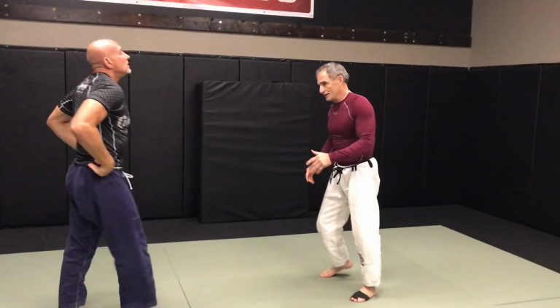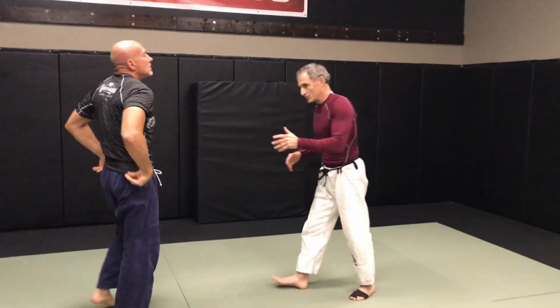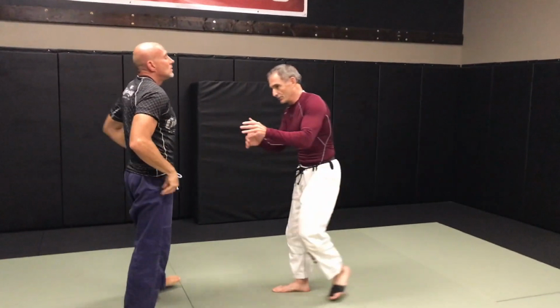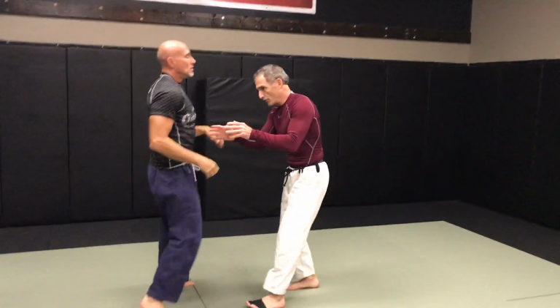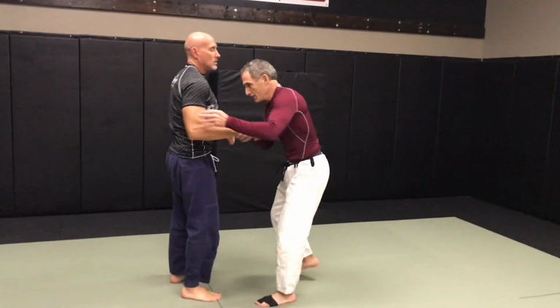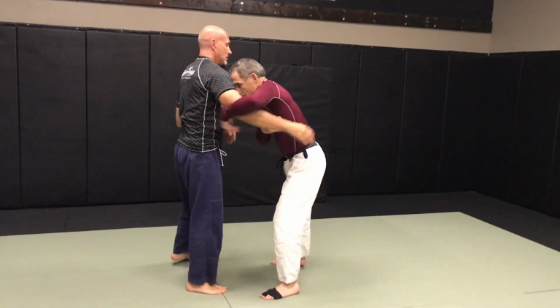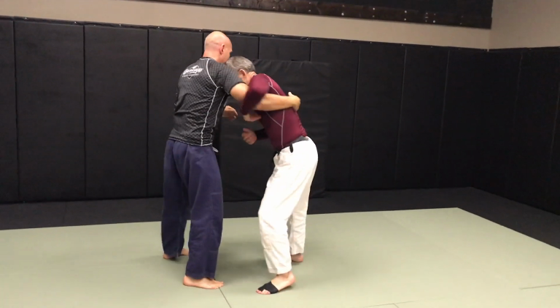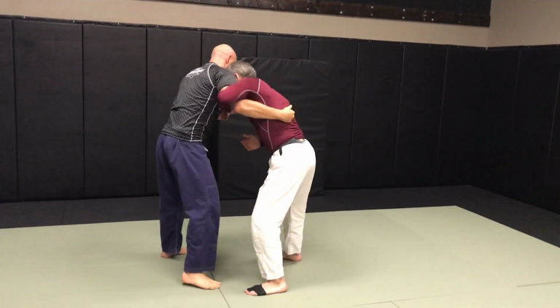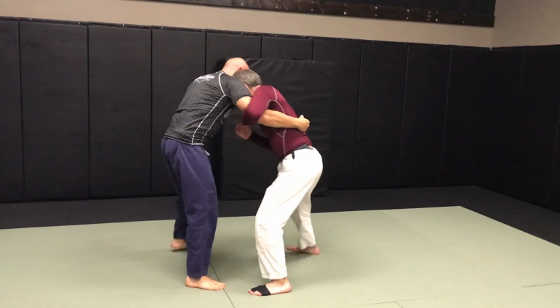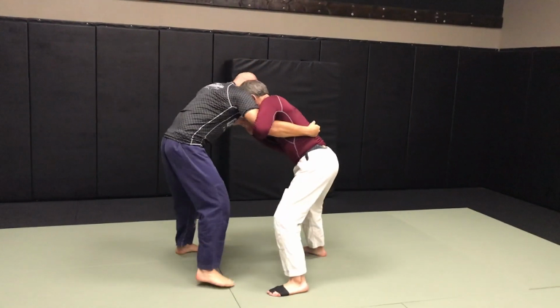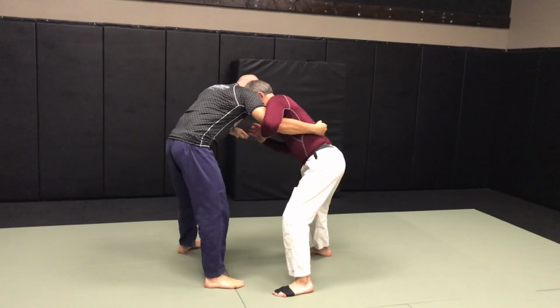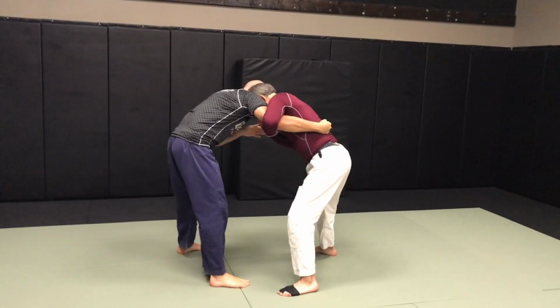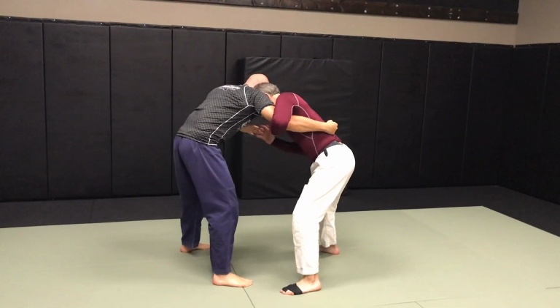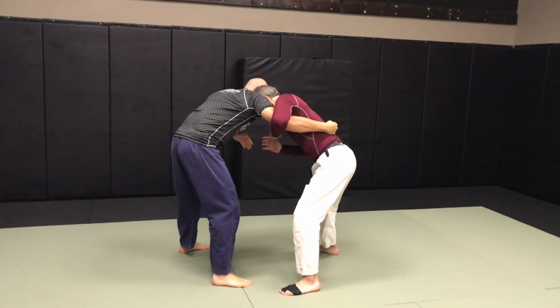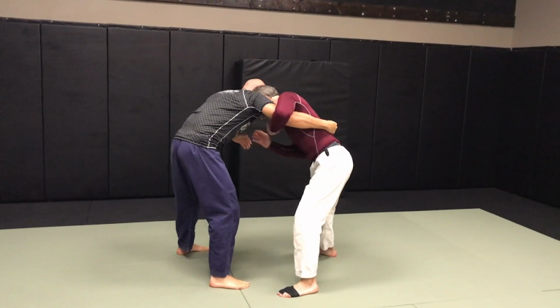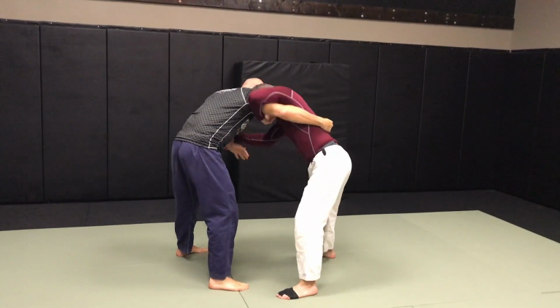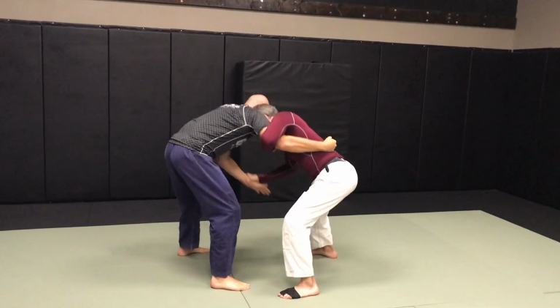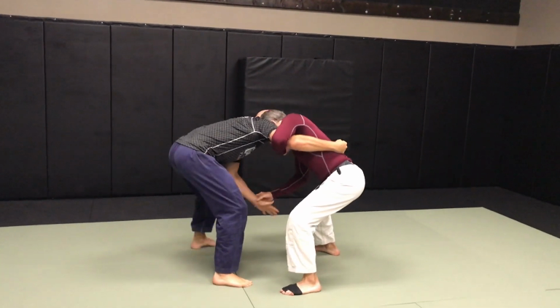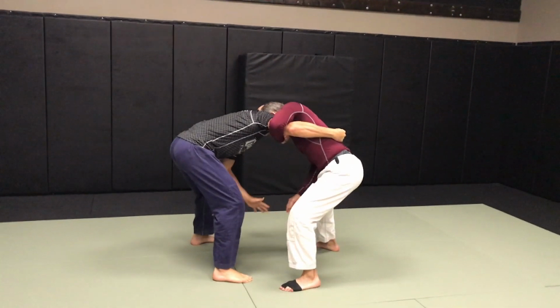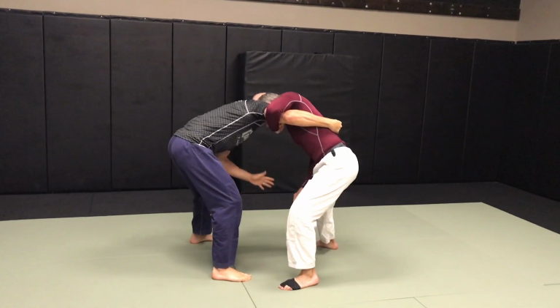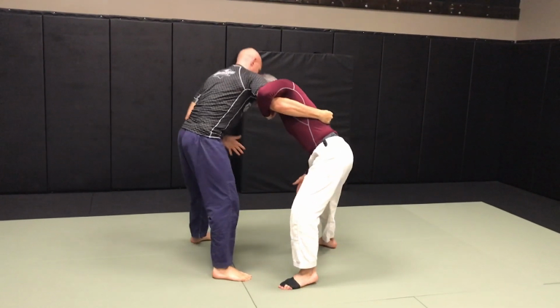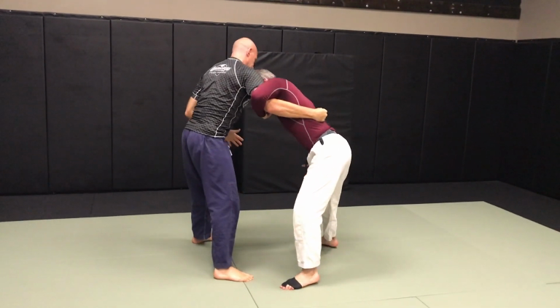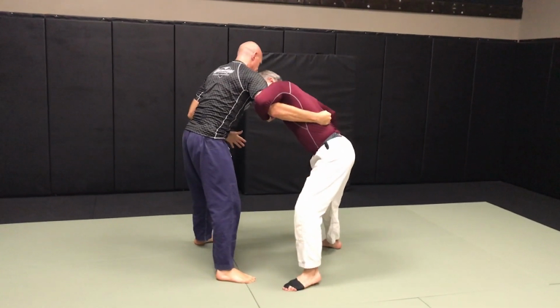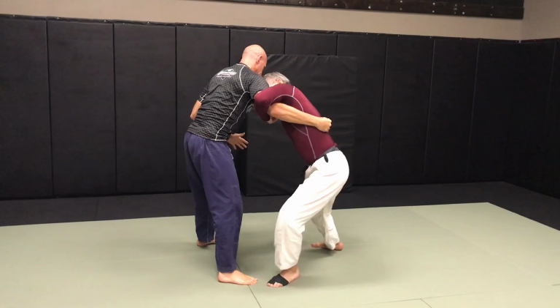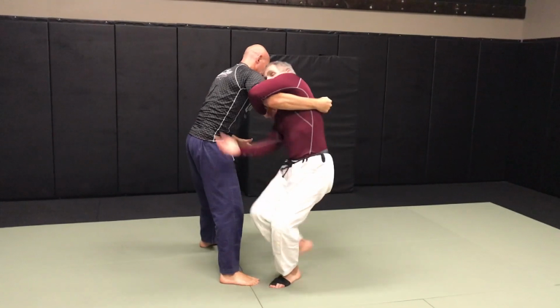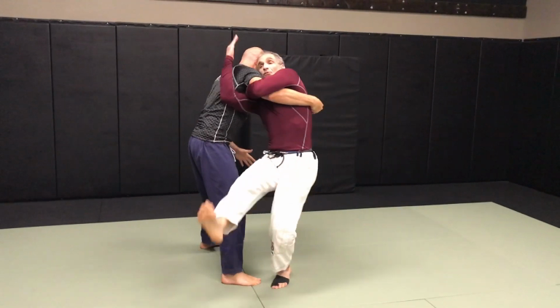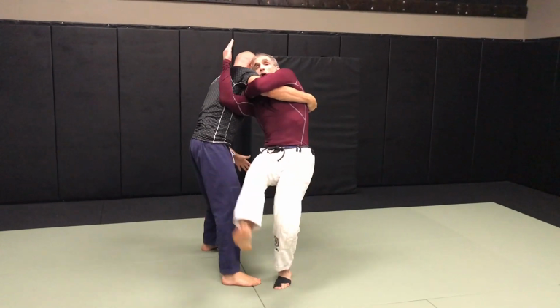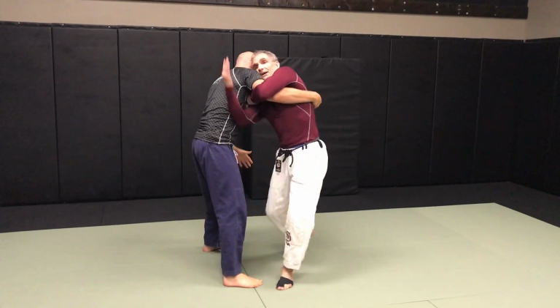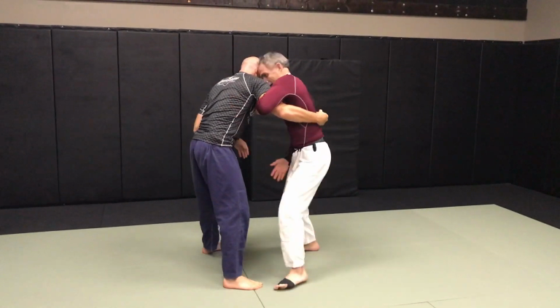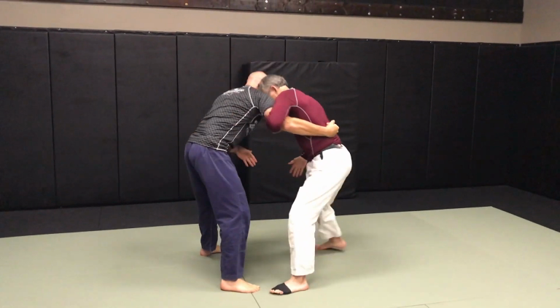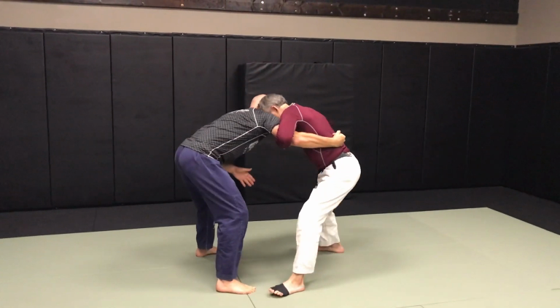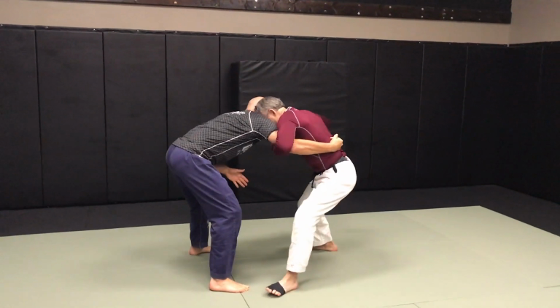Next one's from the overhook. I'm going tight, use my head on the inside of his head, pull him down as he pulls up. I'm stepping through hard to the outside.